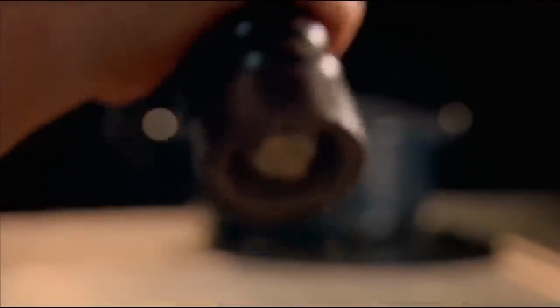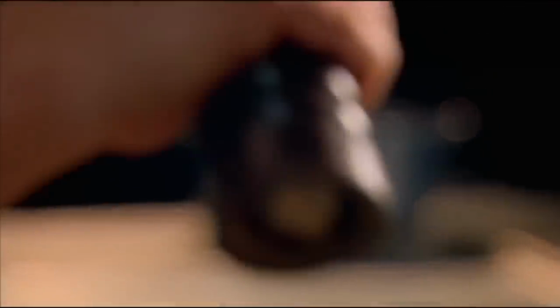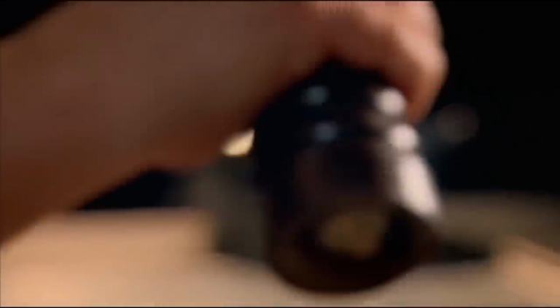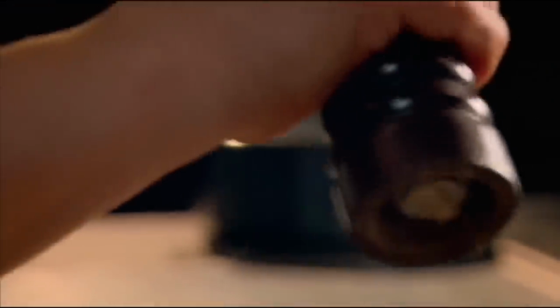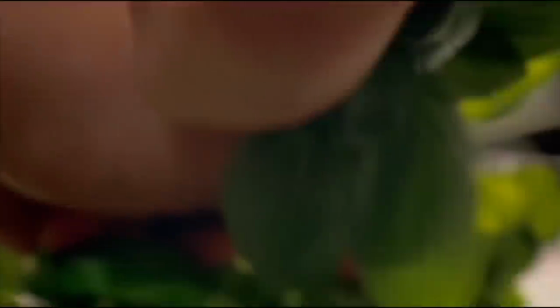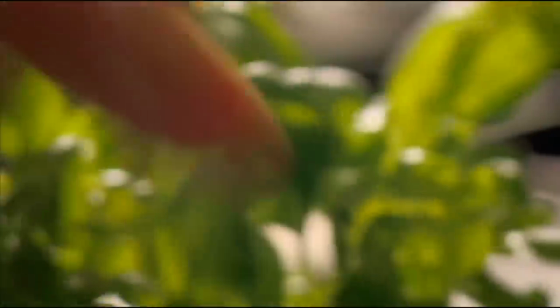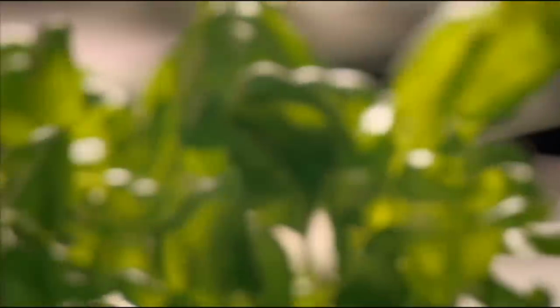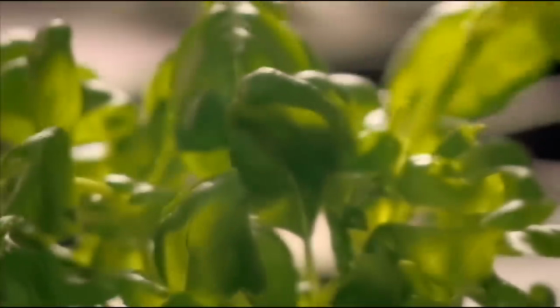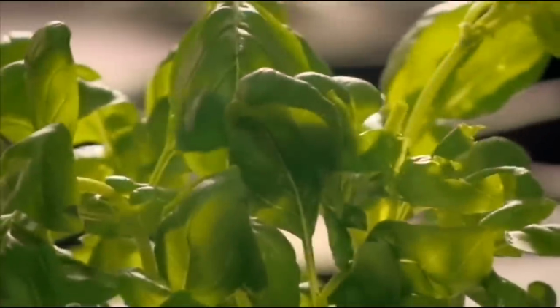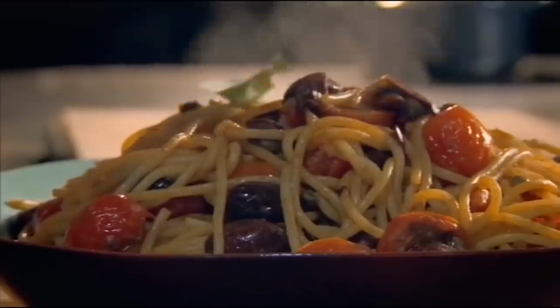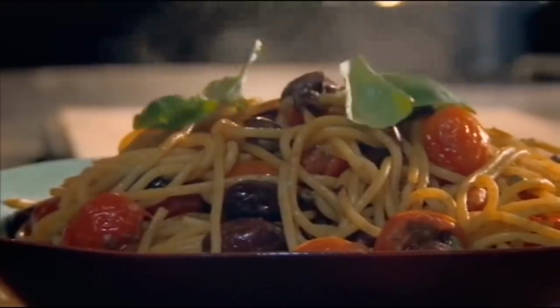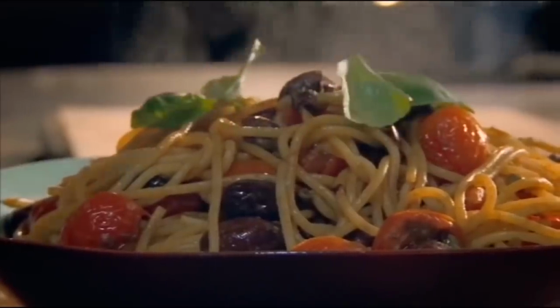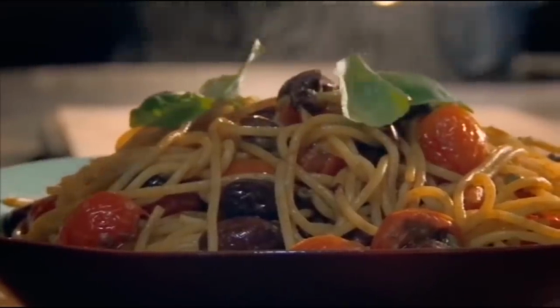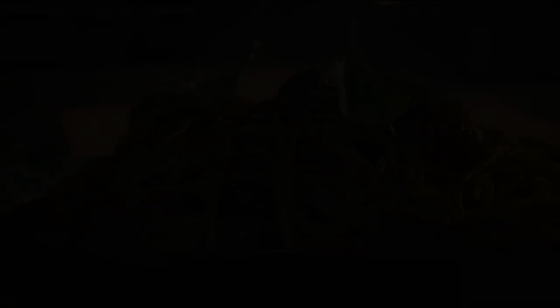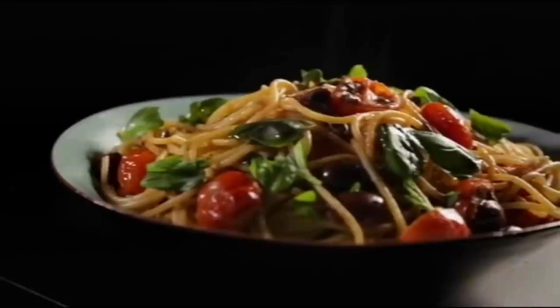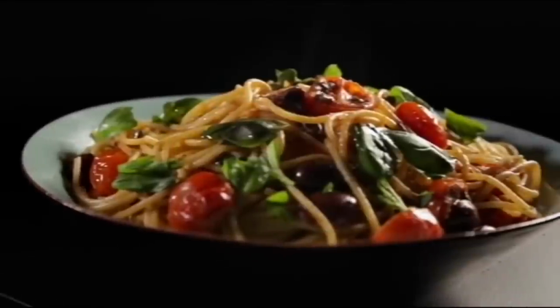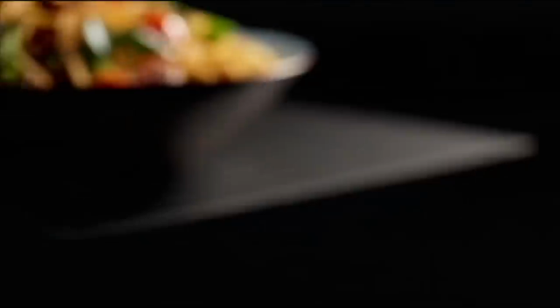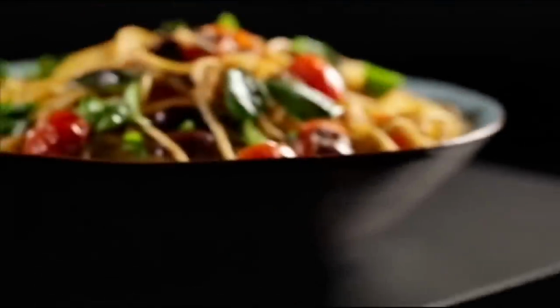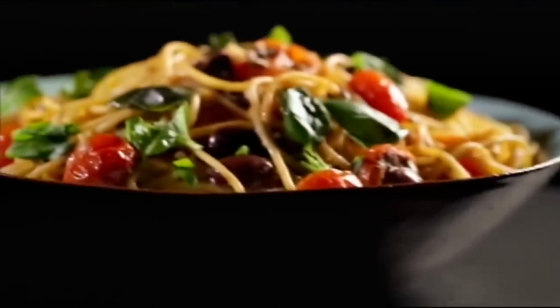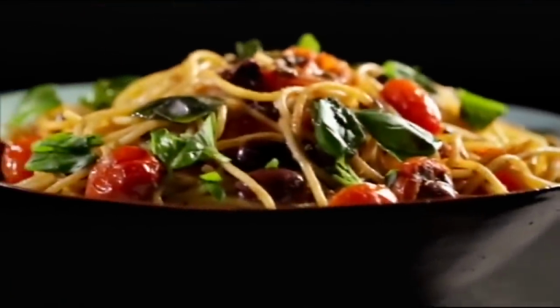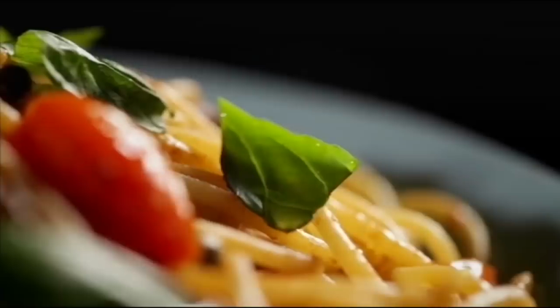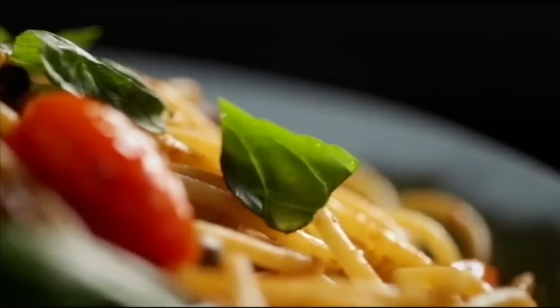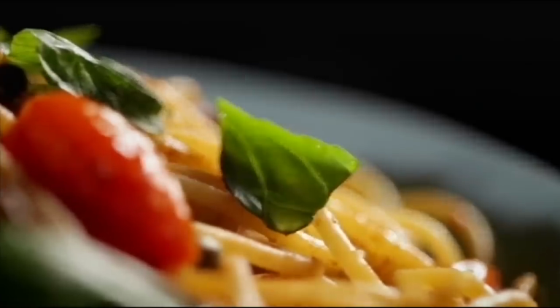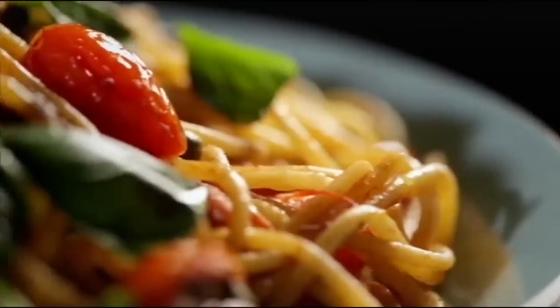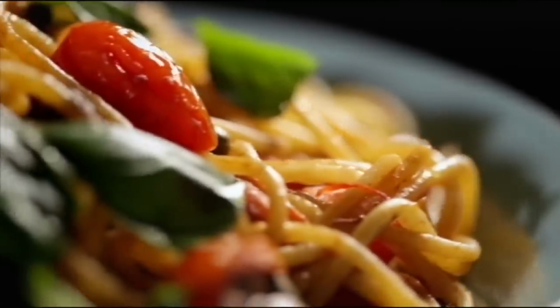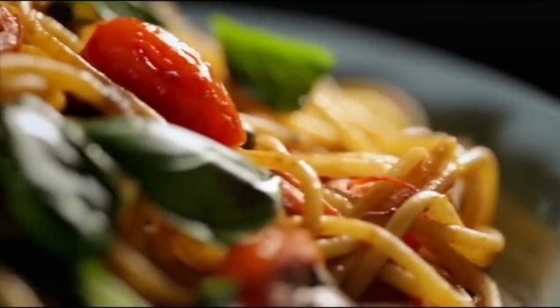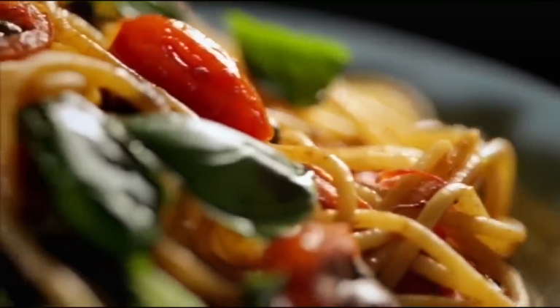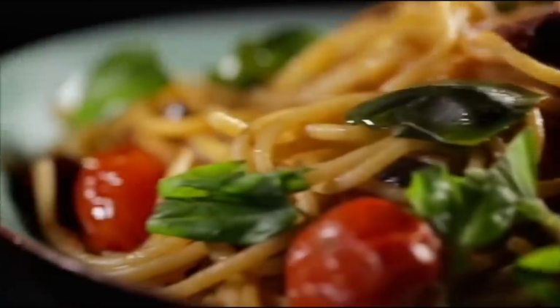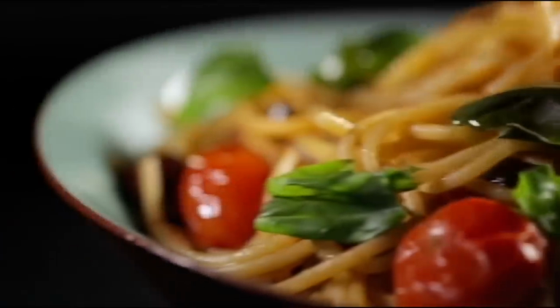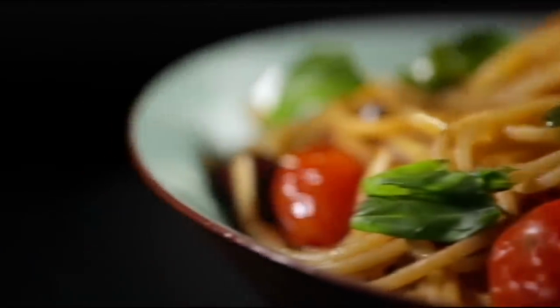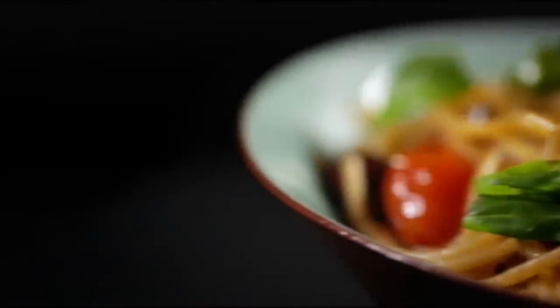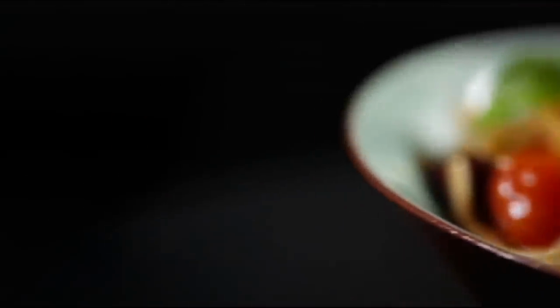Then season with pepper and top with basil. Packed with big, bold flavors and ready in under 20 minutes — pasta with tomatoes, anchovy, and chilies.